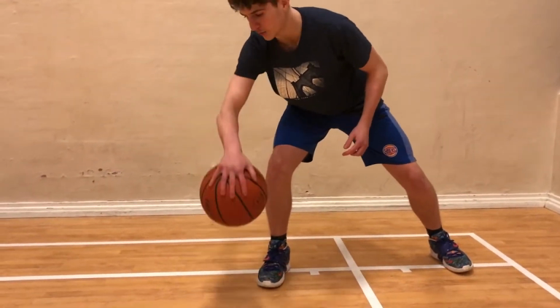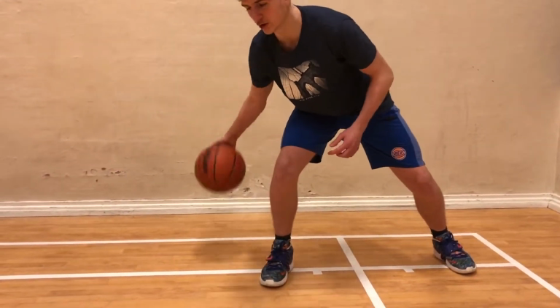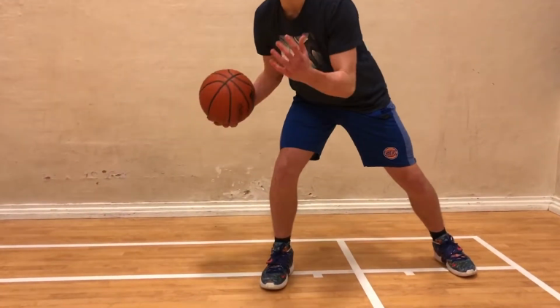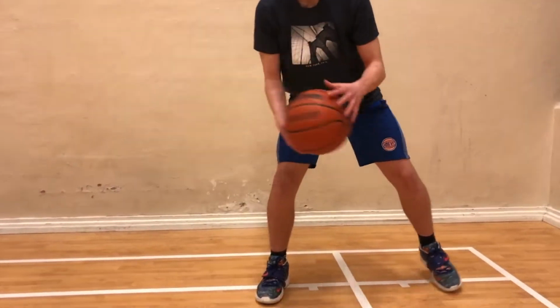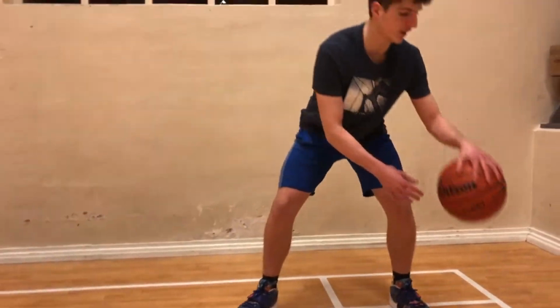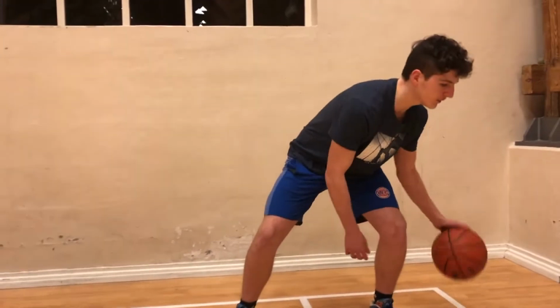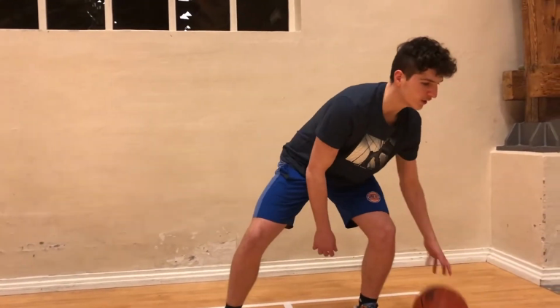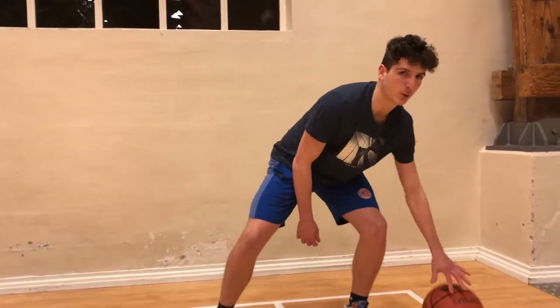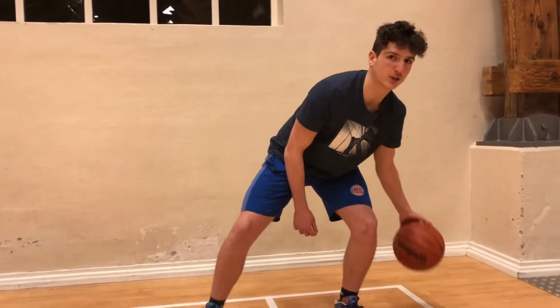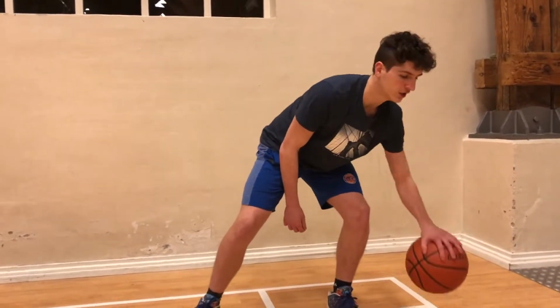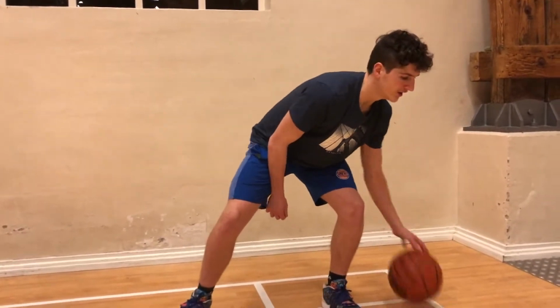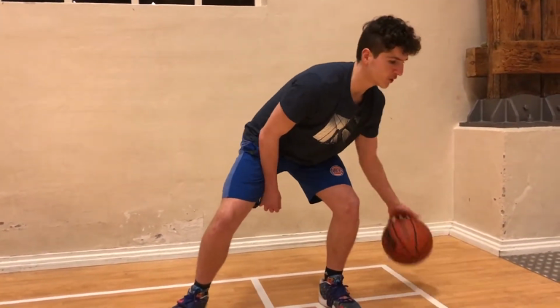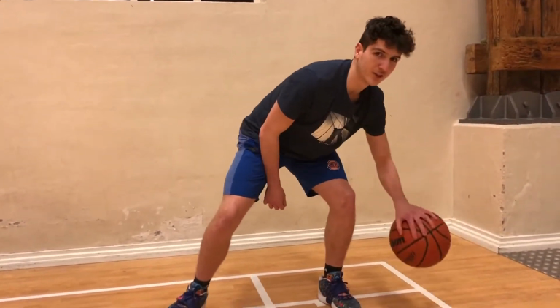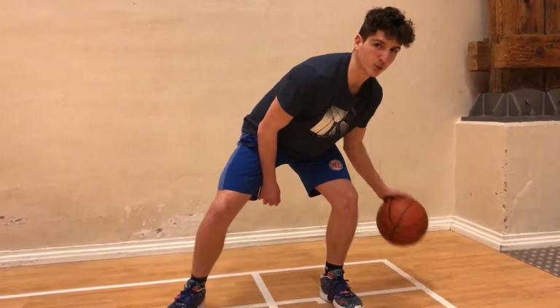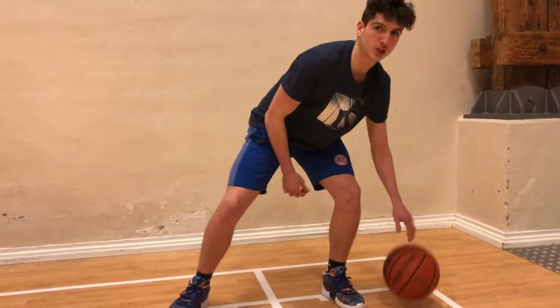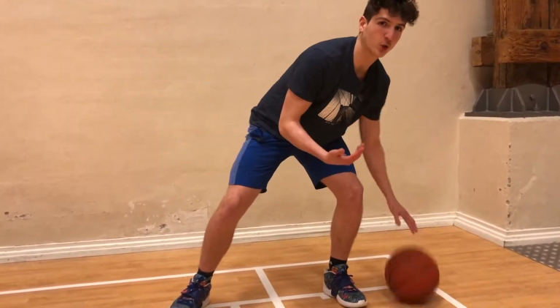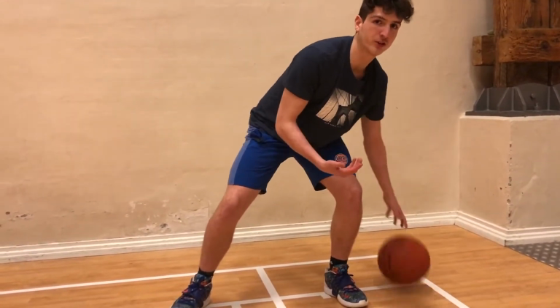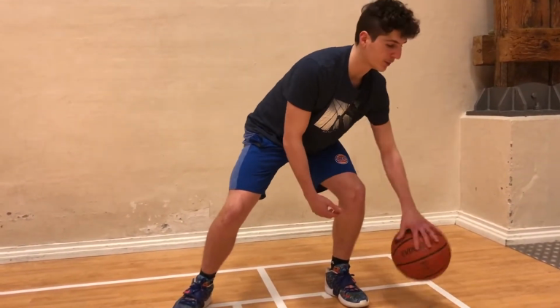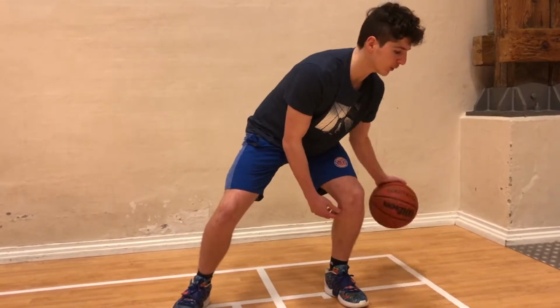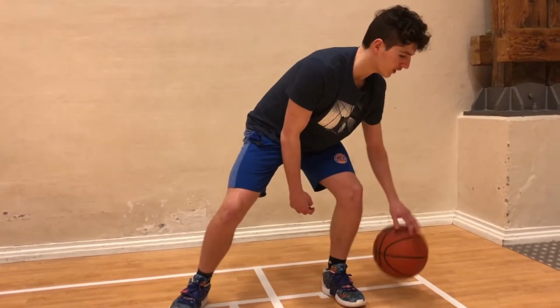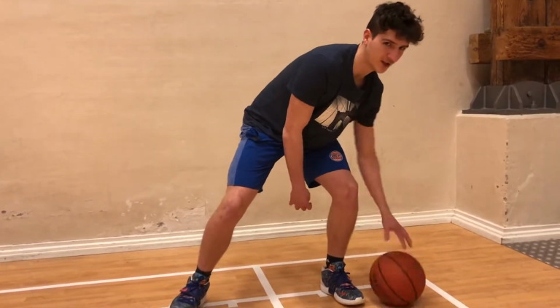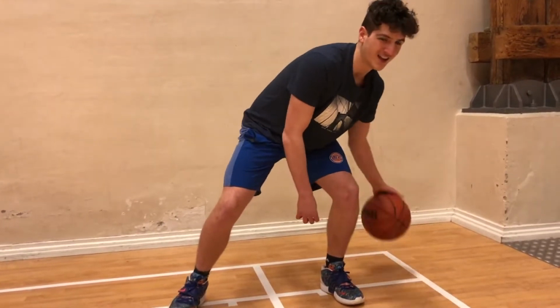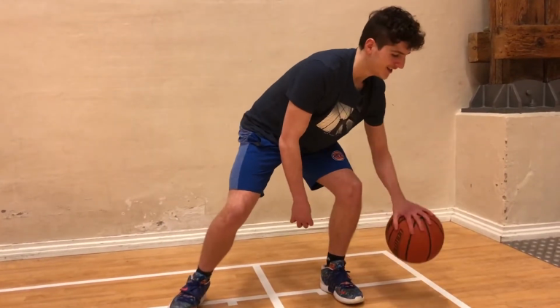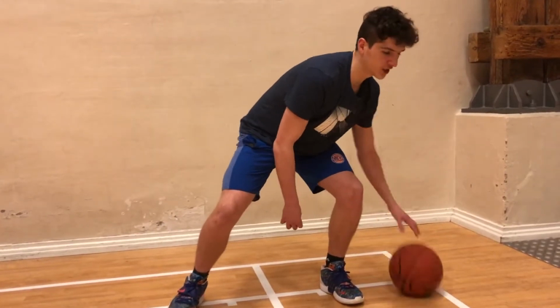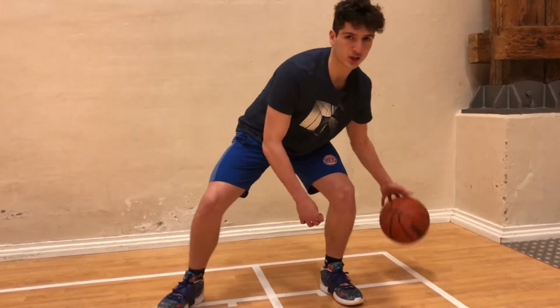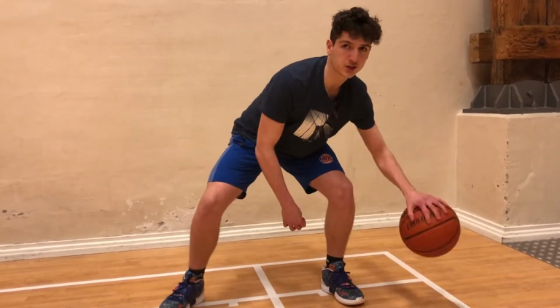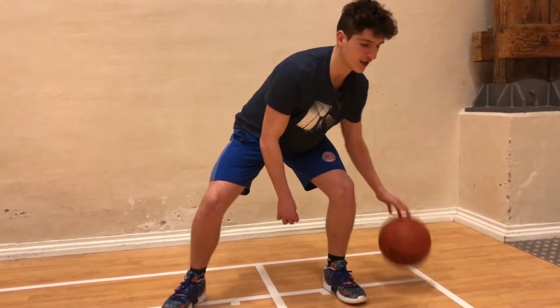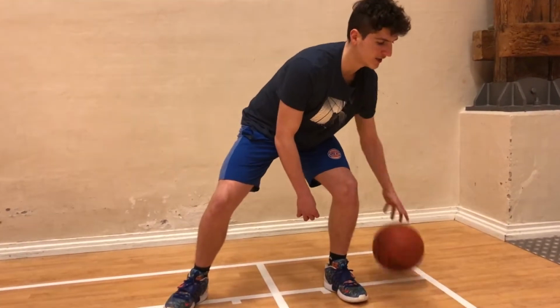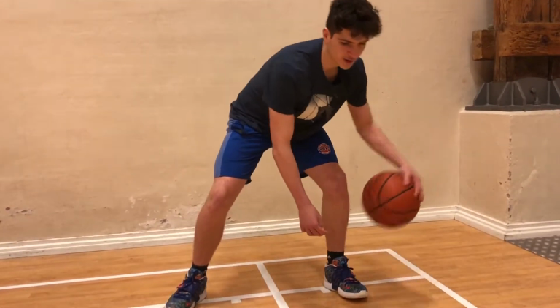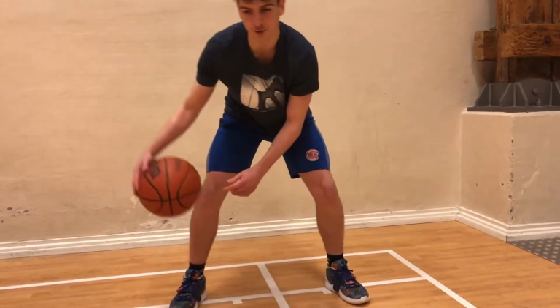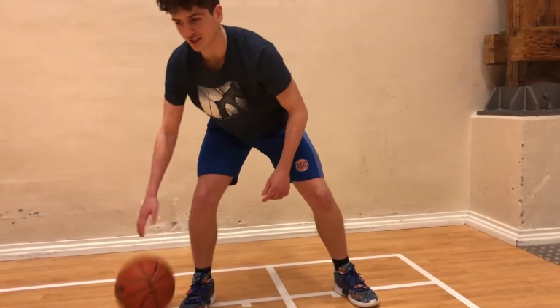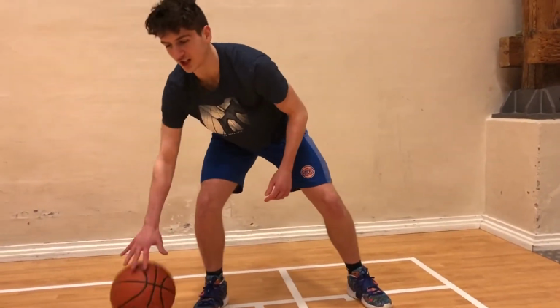You want to make sure you have good control of the basketball. By working on this, you'll be developing really good control and feel for the basketball overall. So just keep working on this, 30 seconds each side.